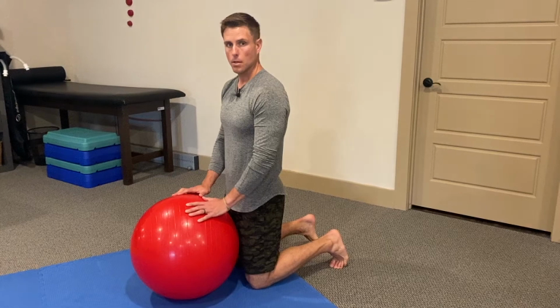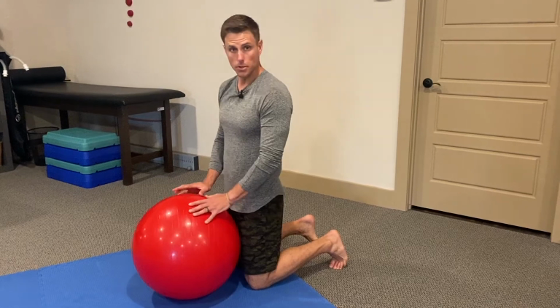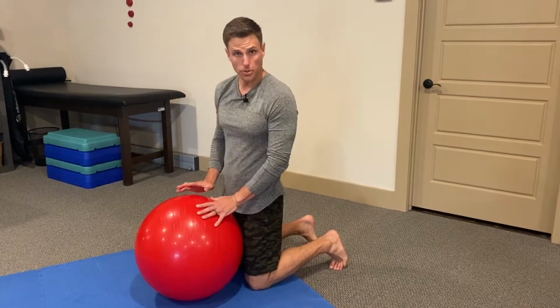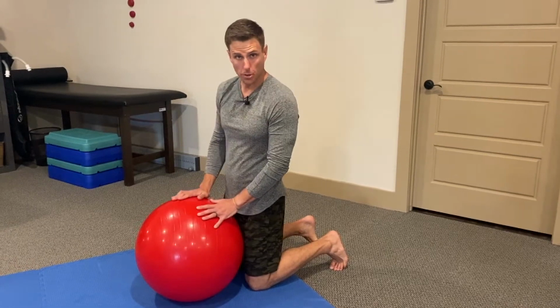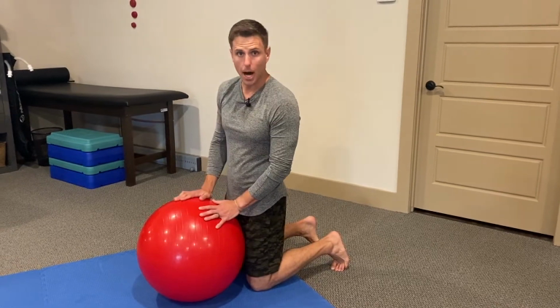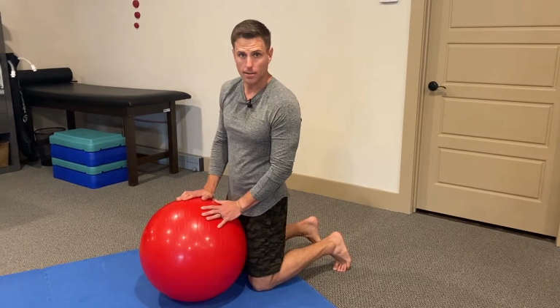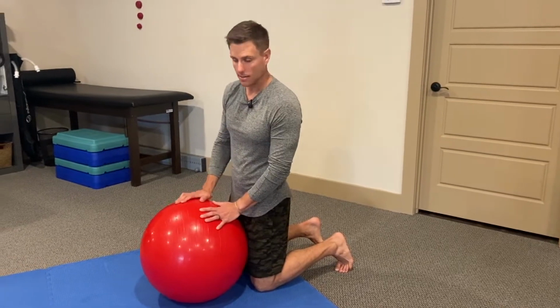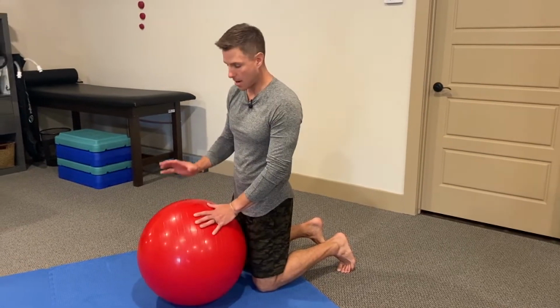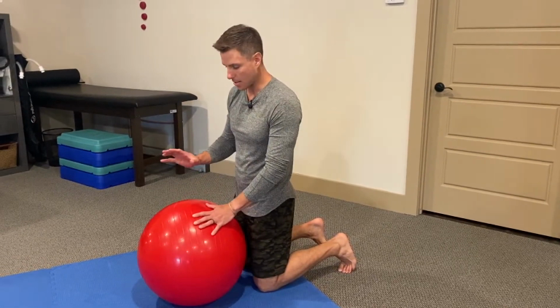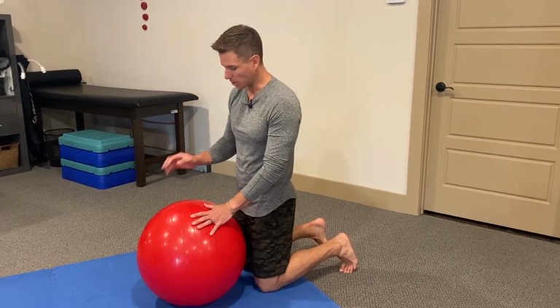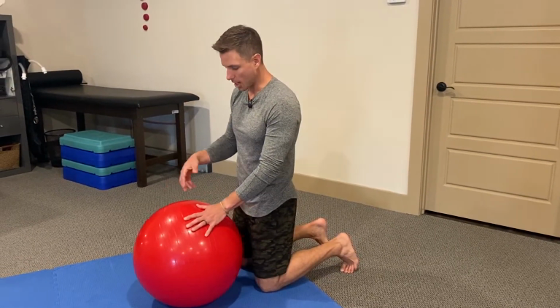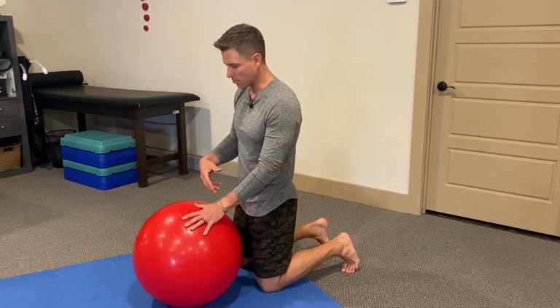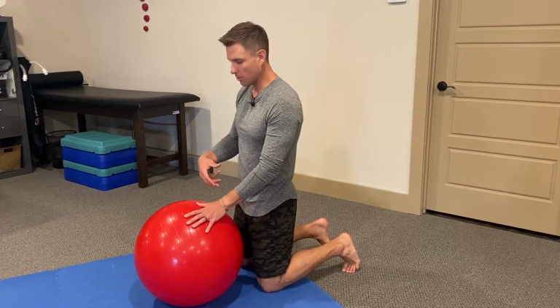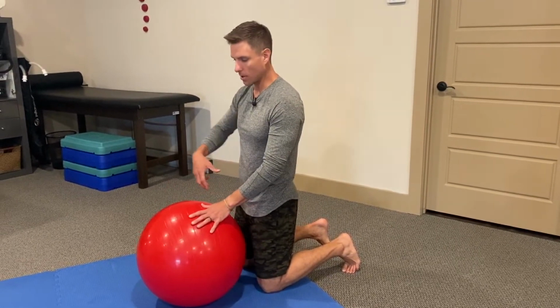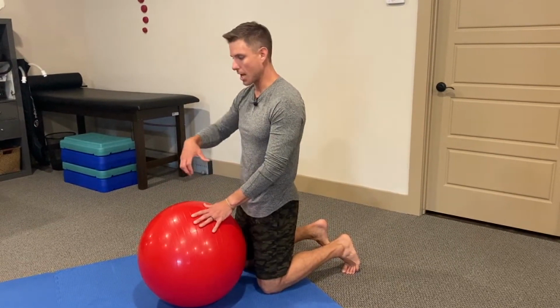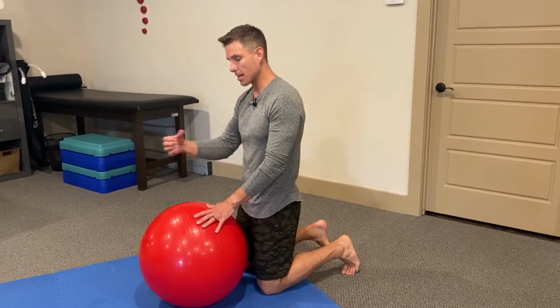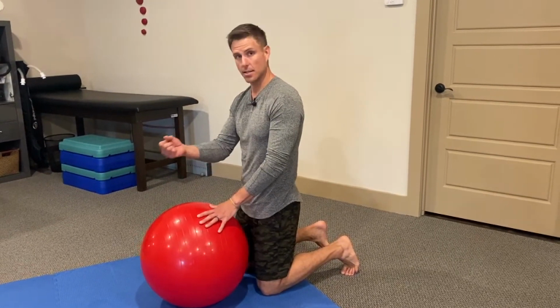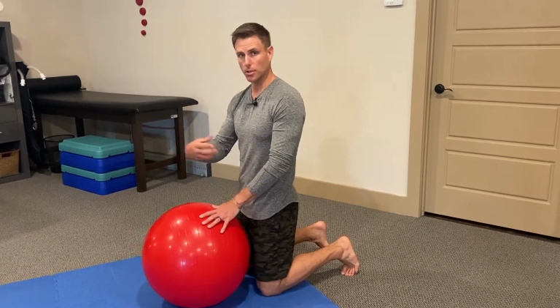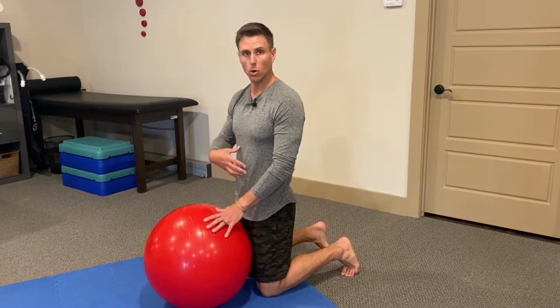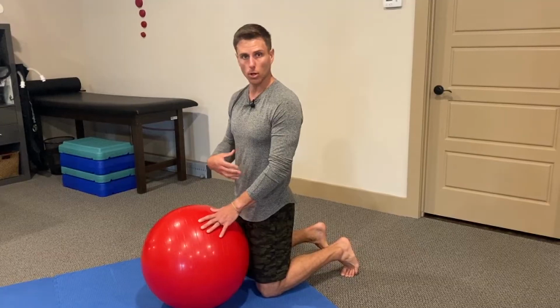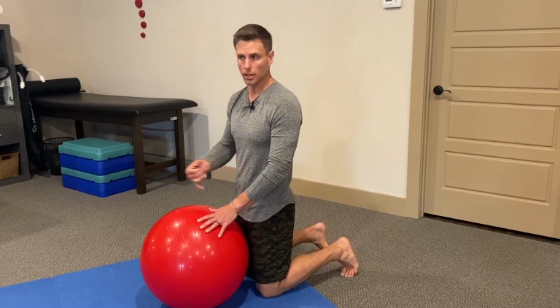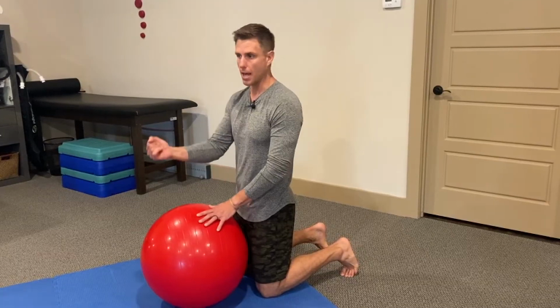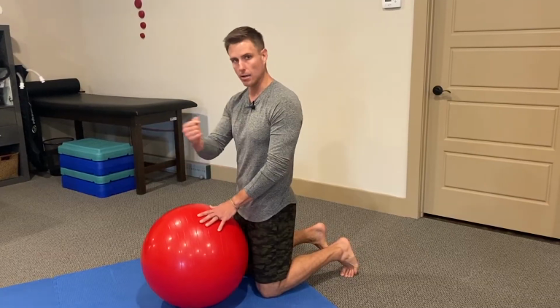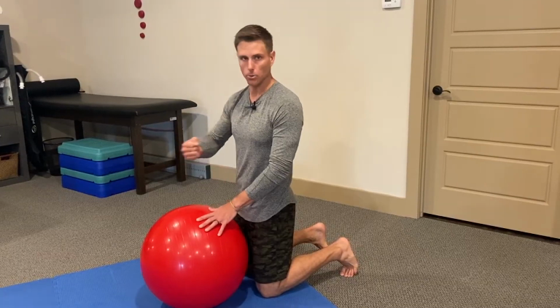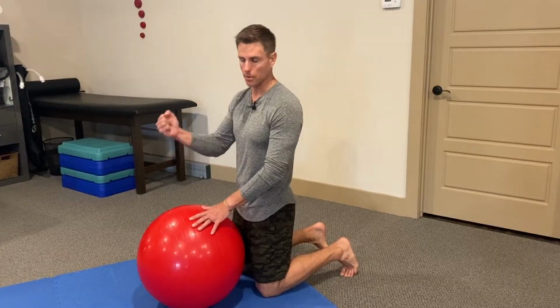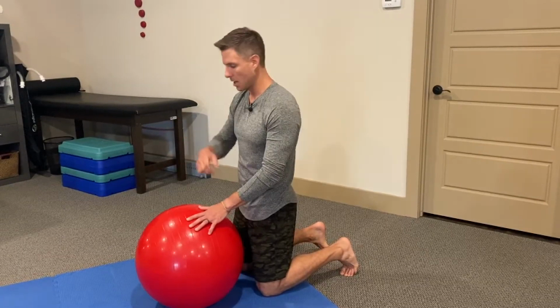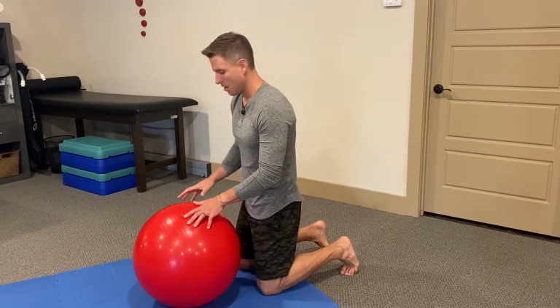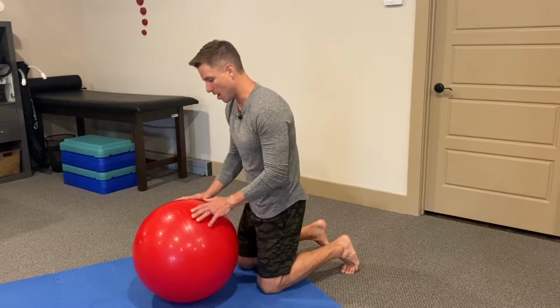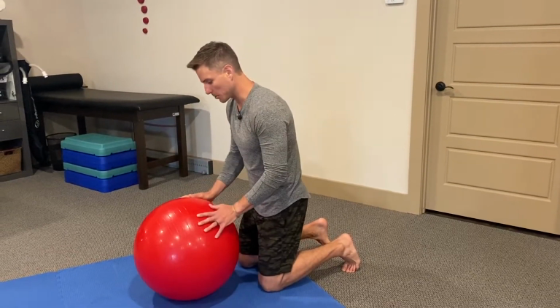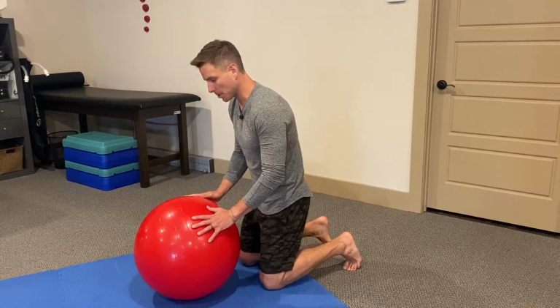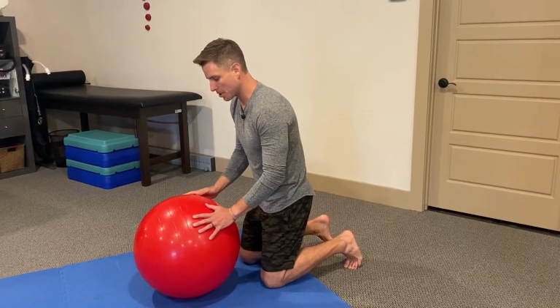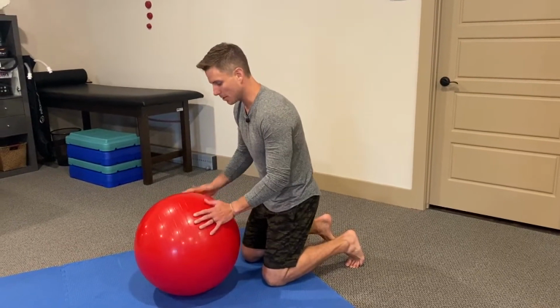These are stir the pots. These are a great drill for anti-extension core work, and then we add a little bit of multi-planar challenge.